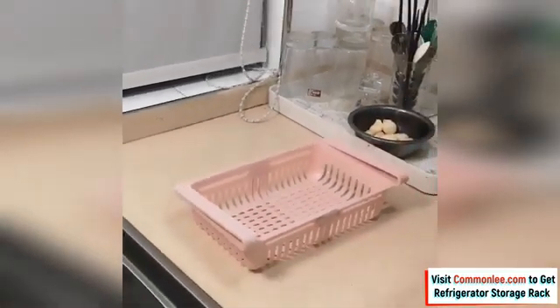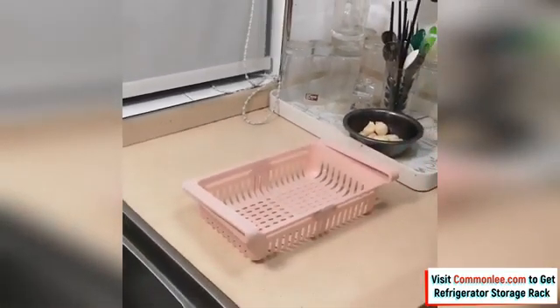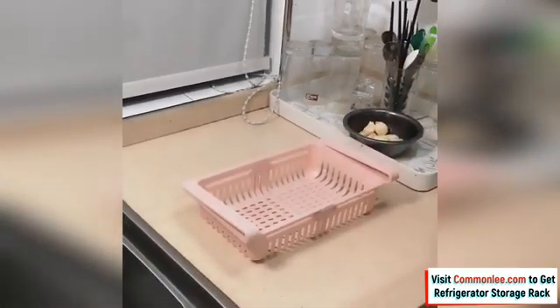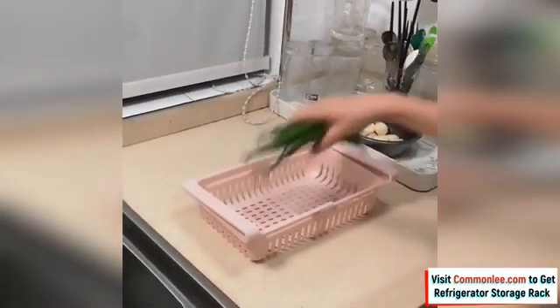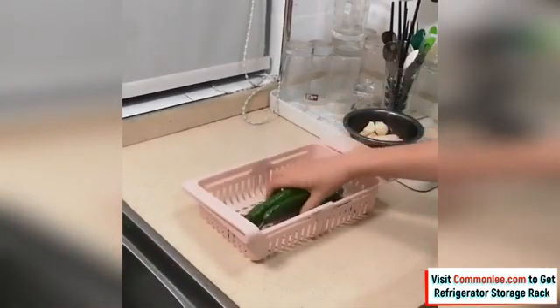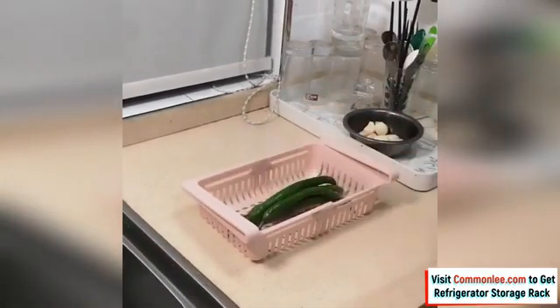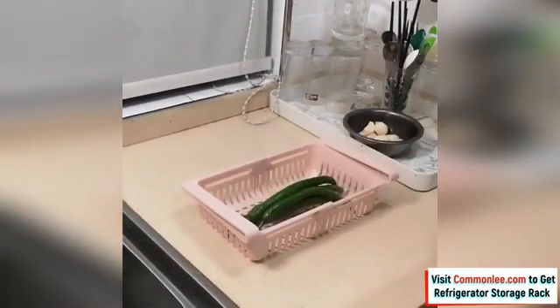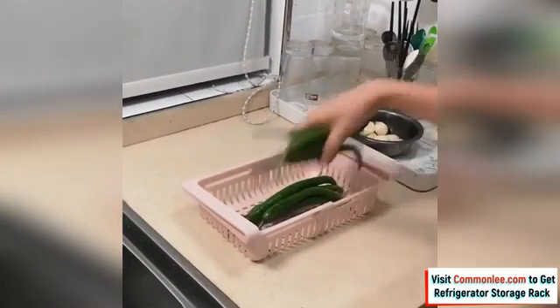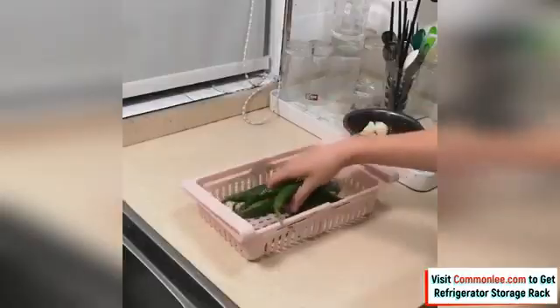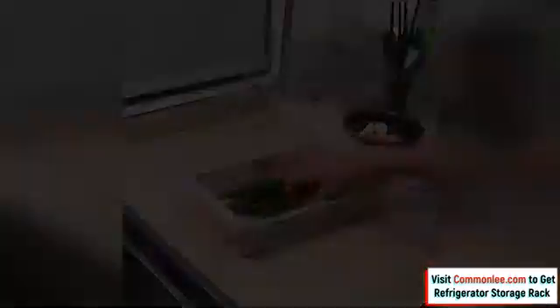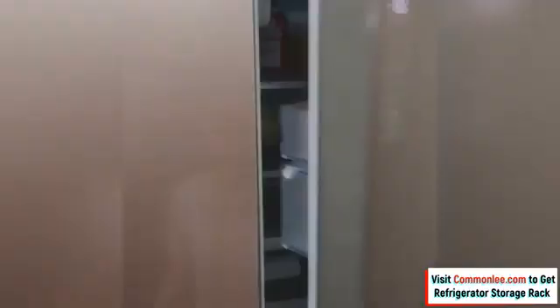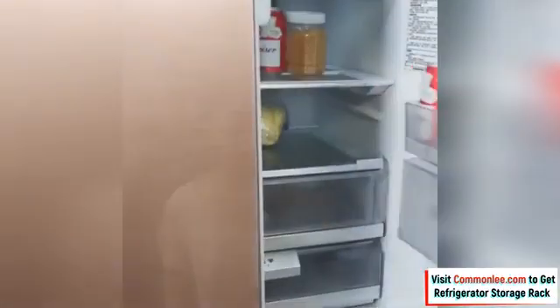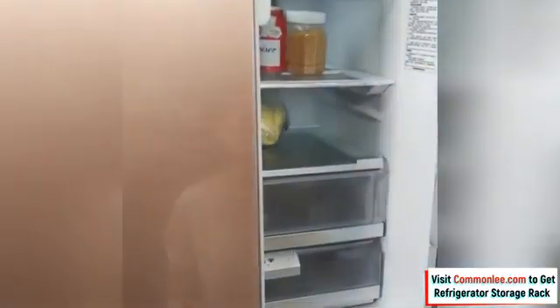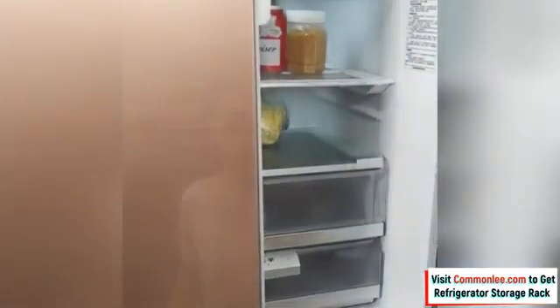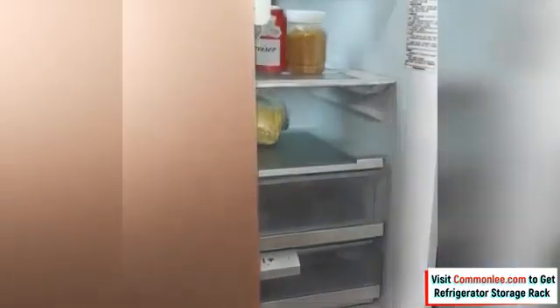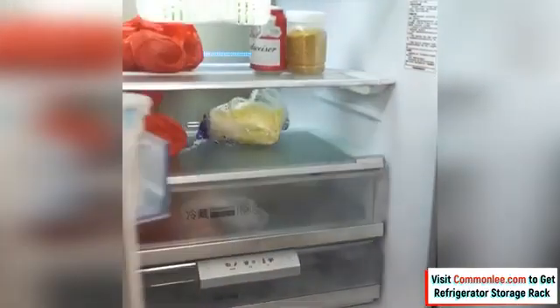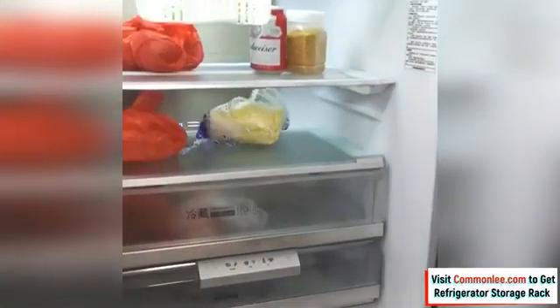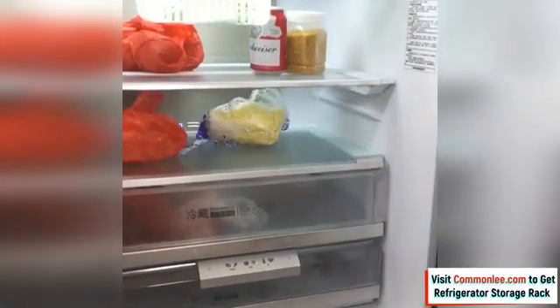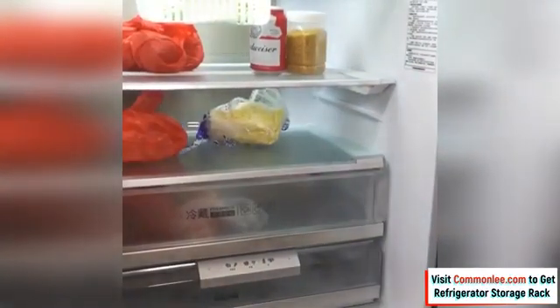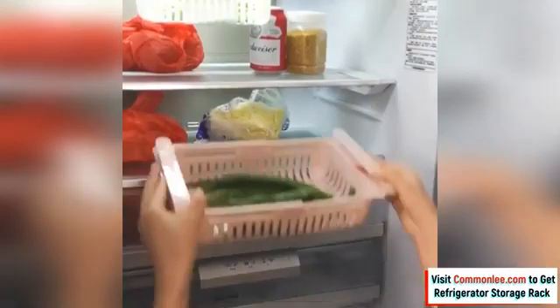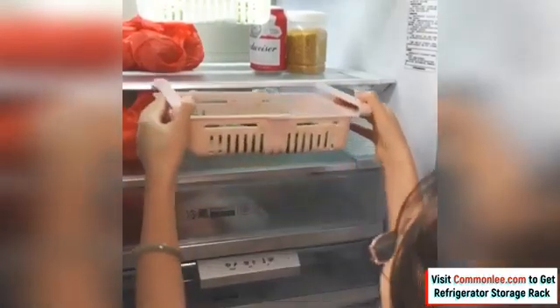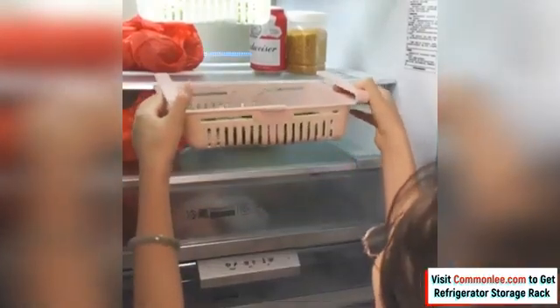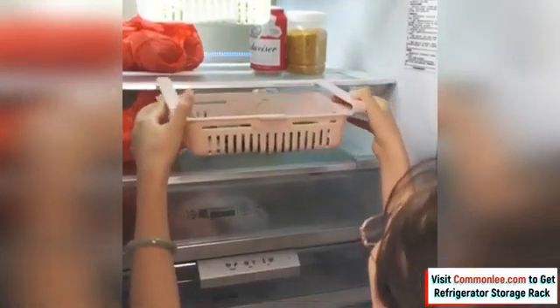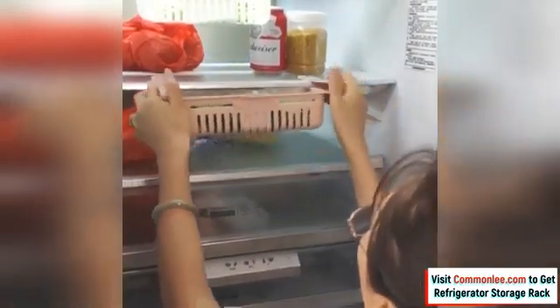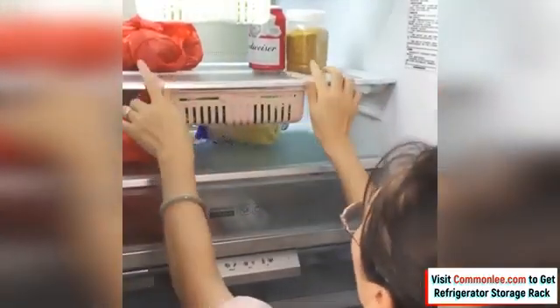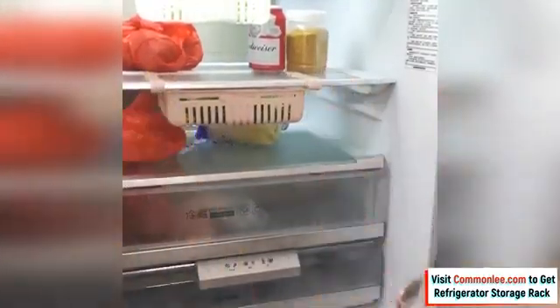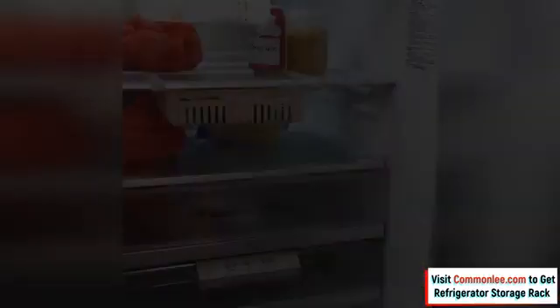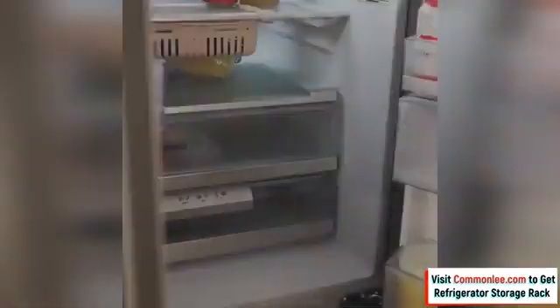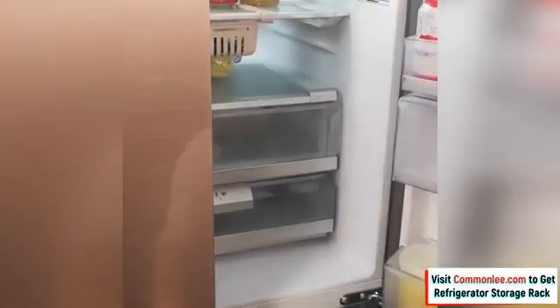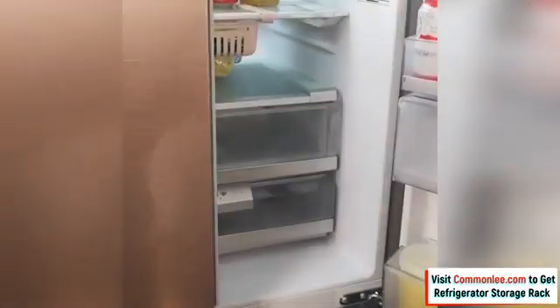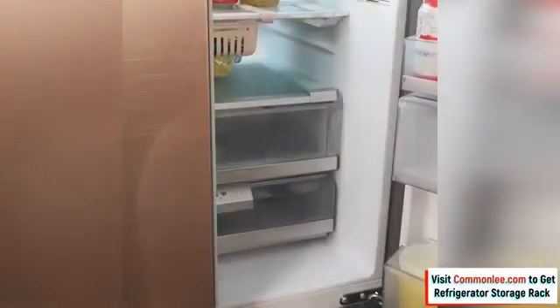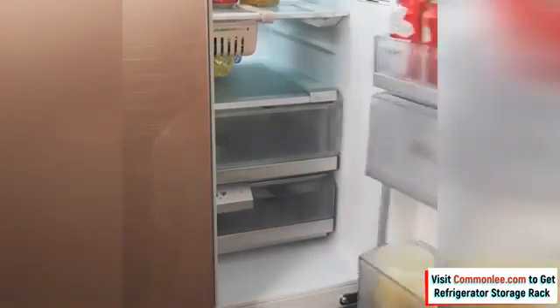Racks are used in refrigerators, freezers, tables, desks, and cabinets, and are ideal for storing and organizing food or handling small items. You can get the refrigerator partition storage rack through the link in the description below.